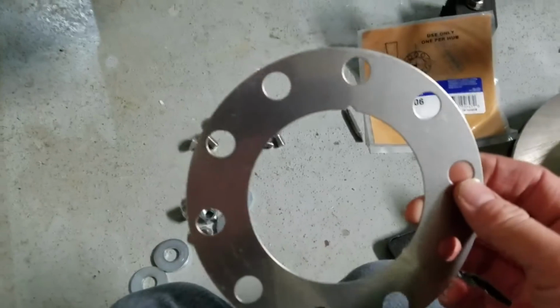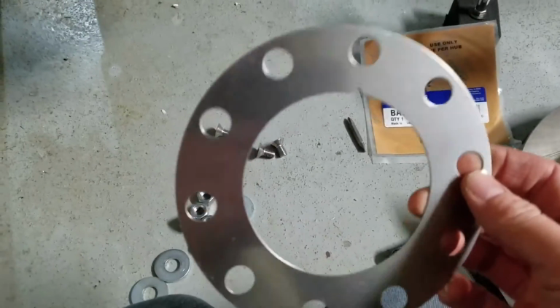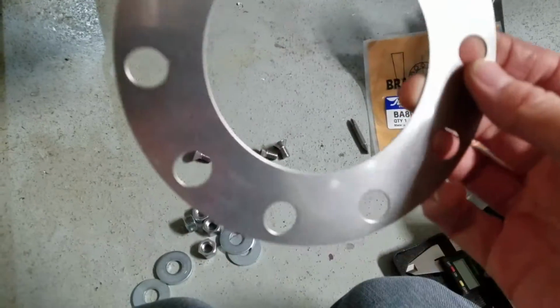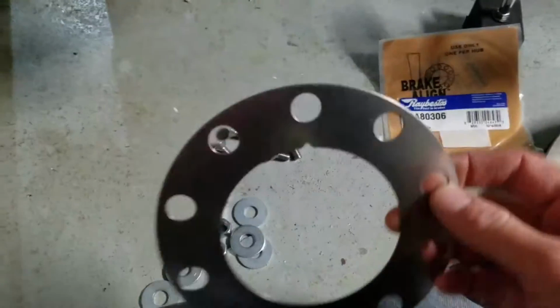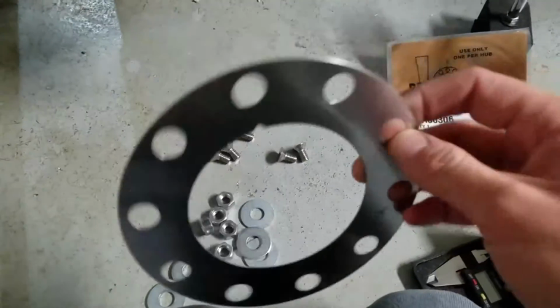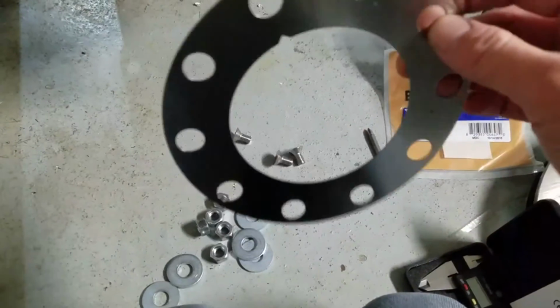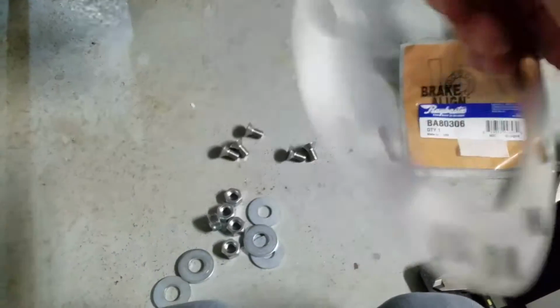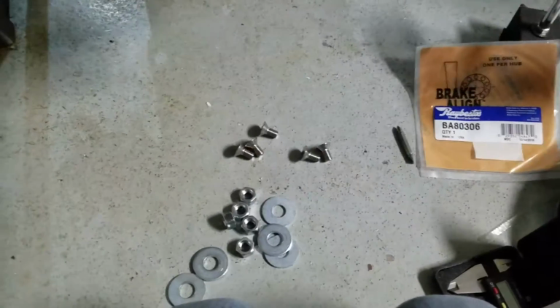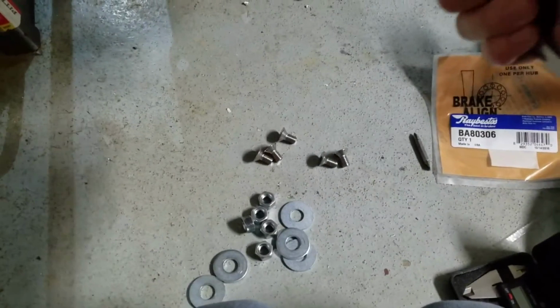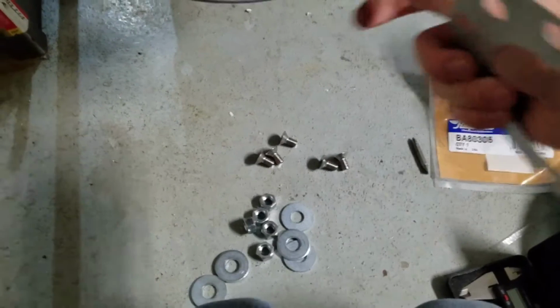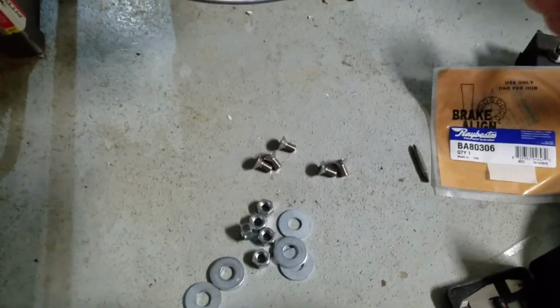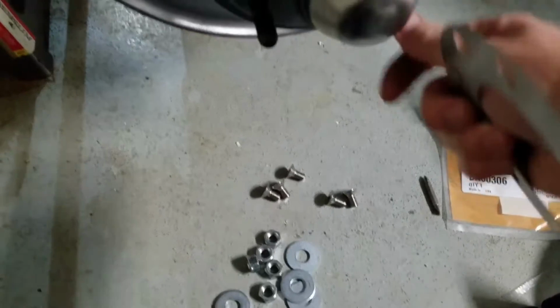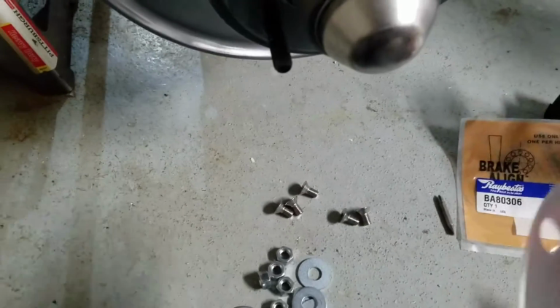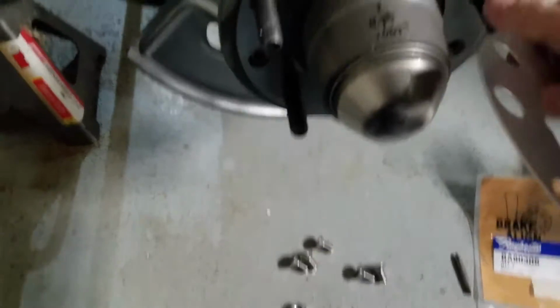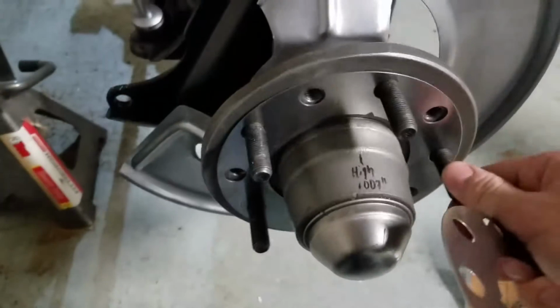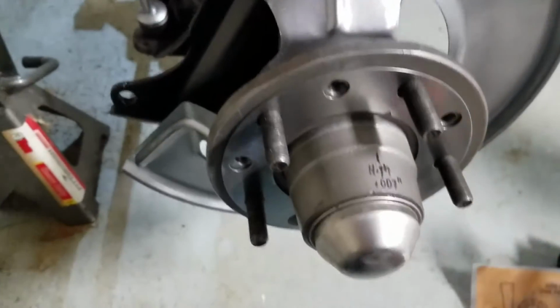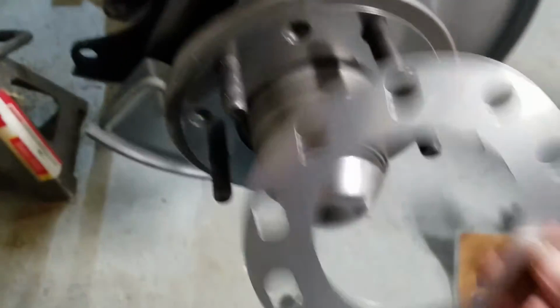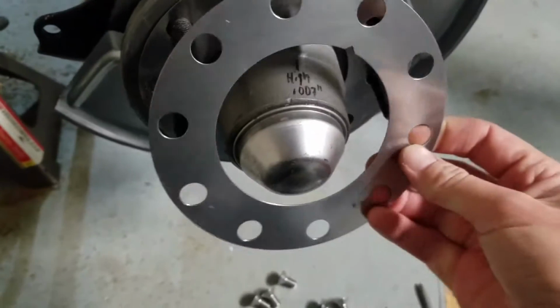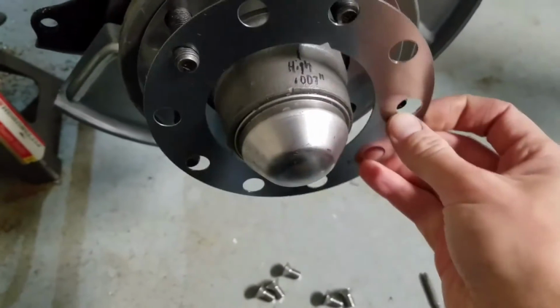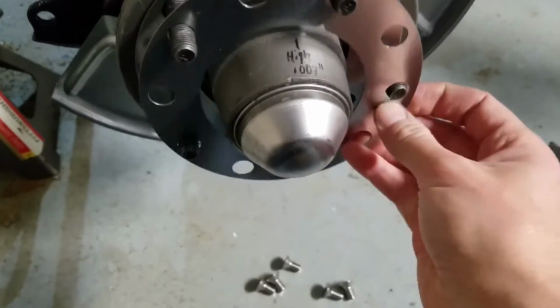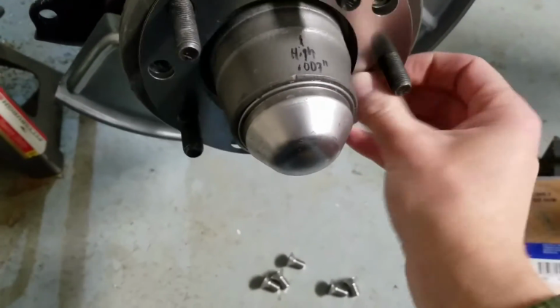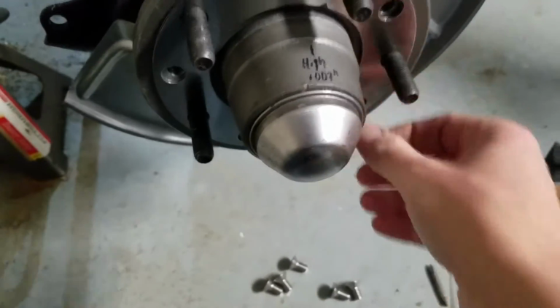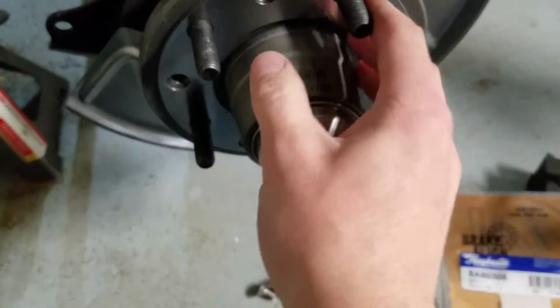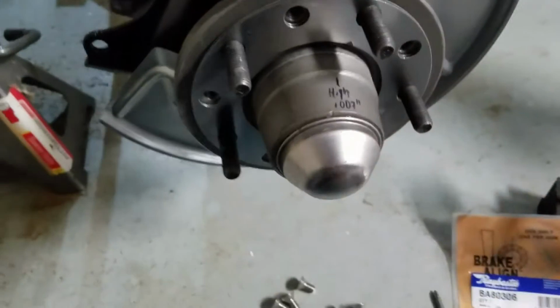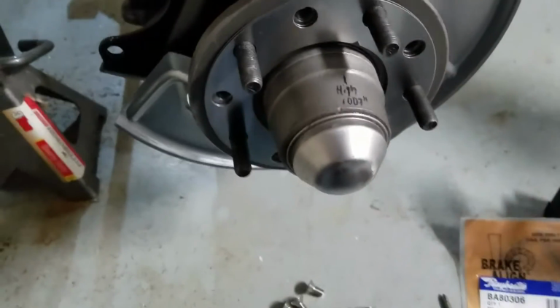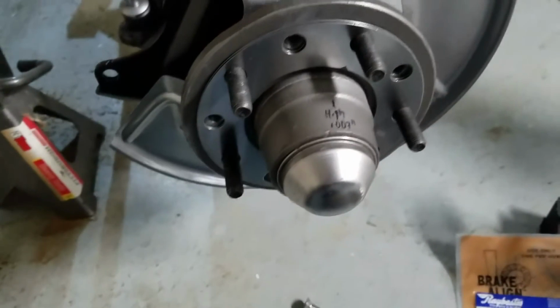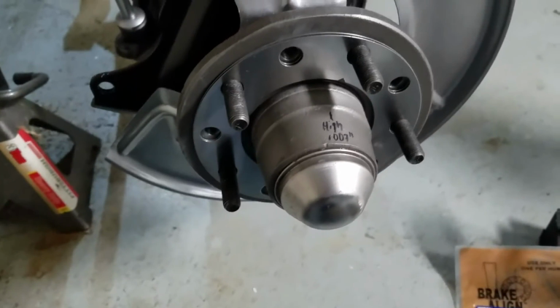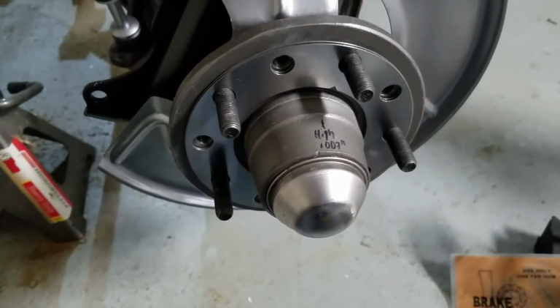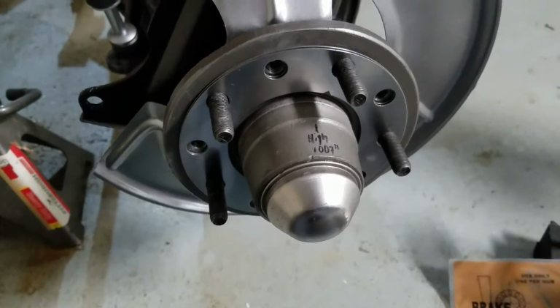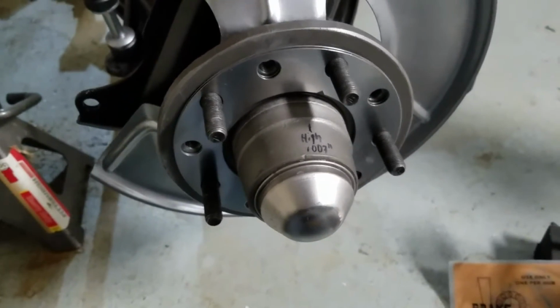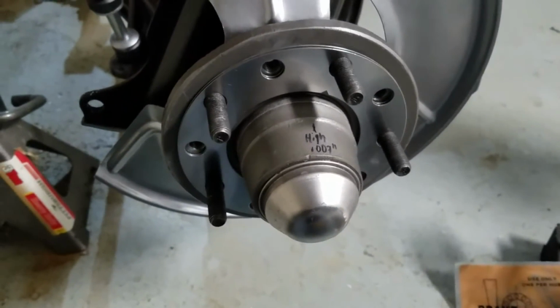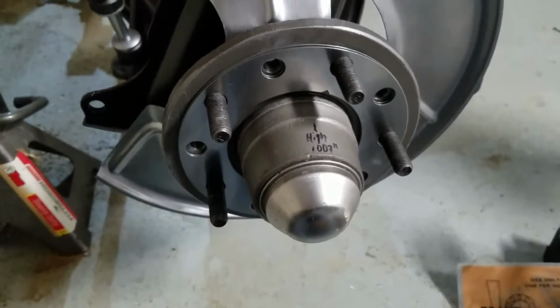Anyways, I found the low and the high side on my hub here, marked it, and just installed those shims and put the rotor on to see what it looks like.